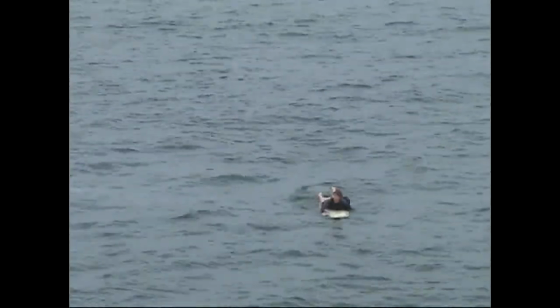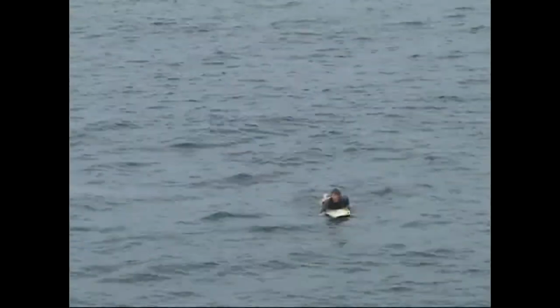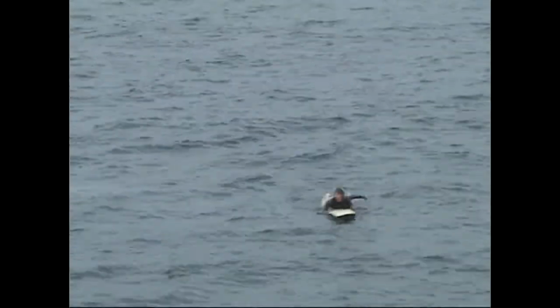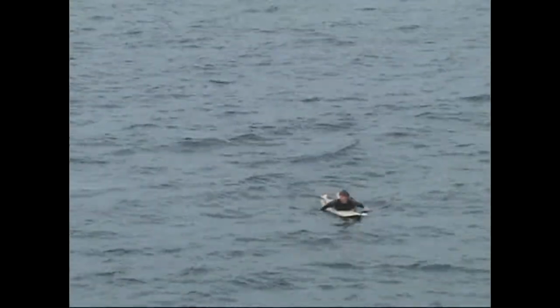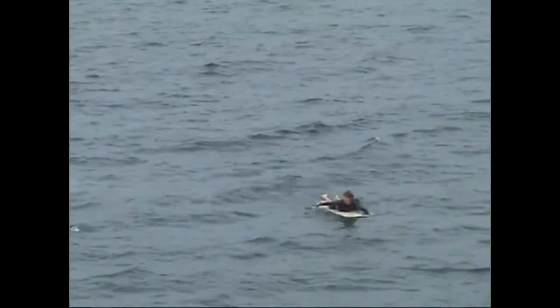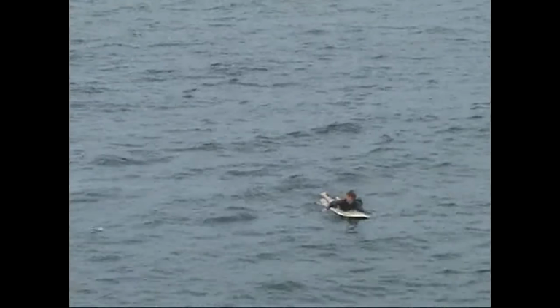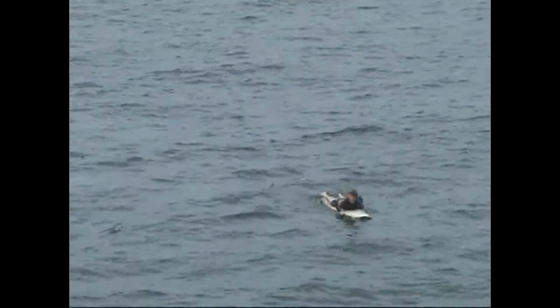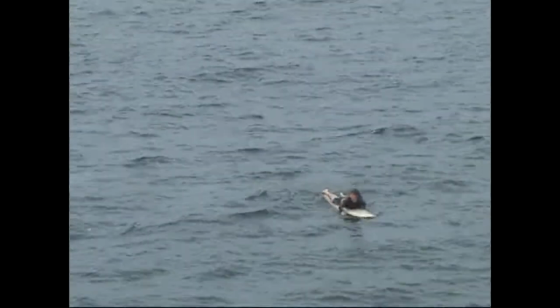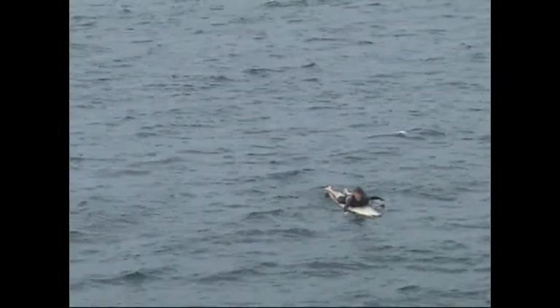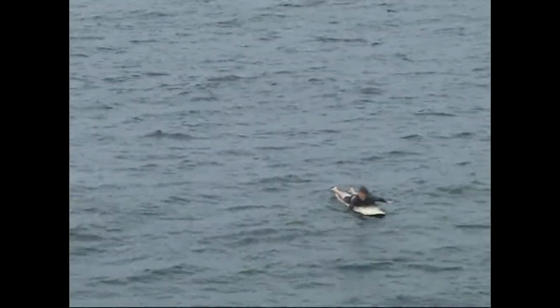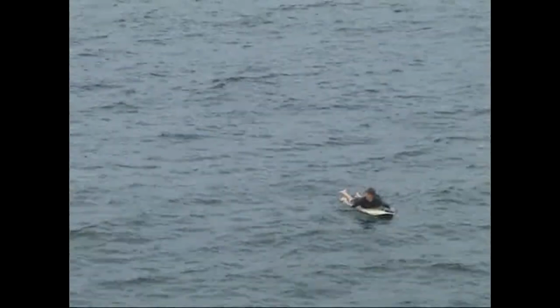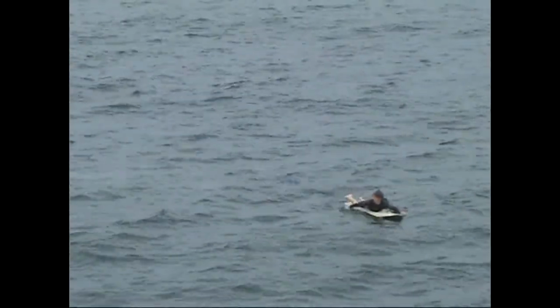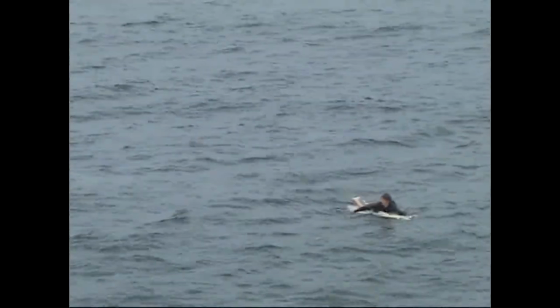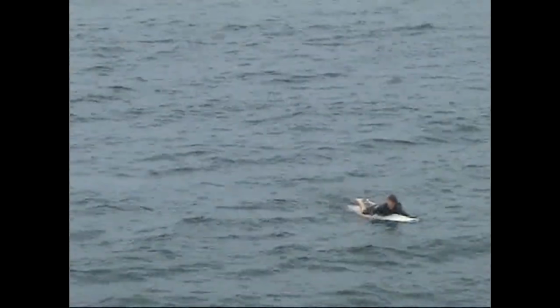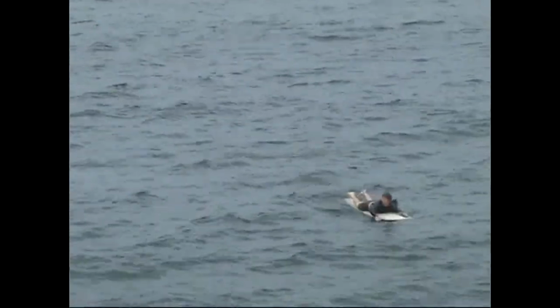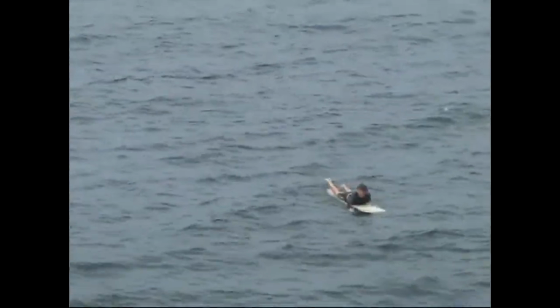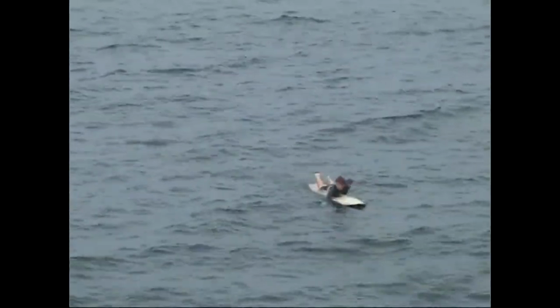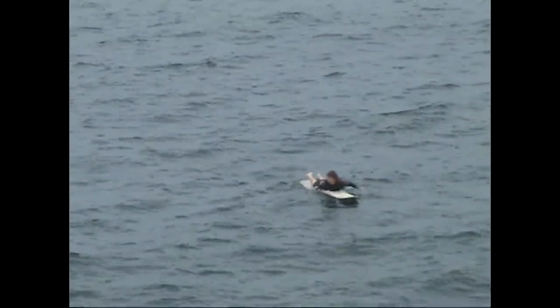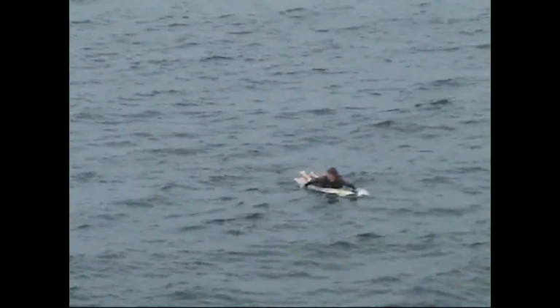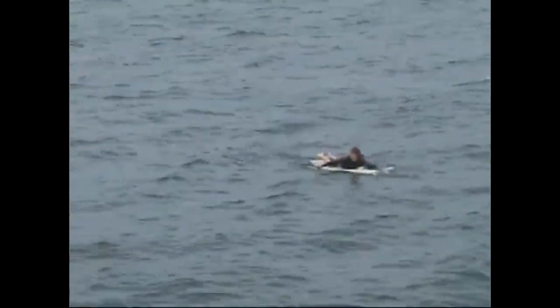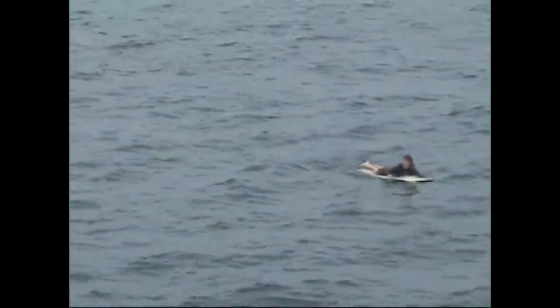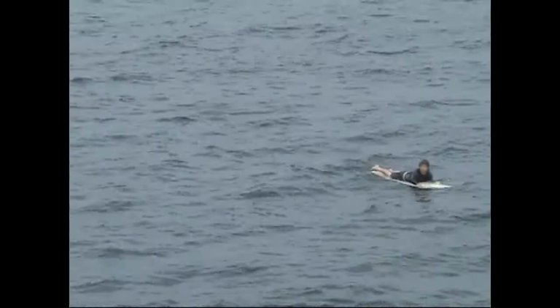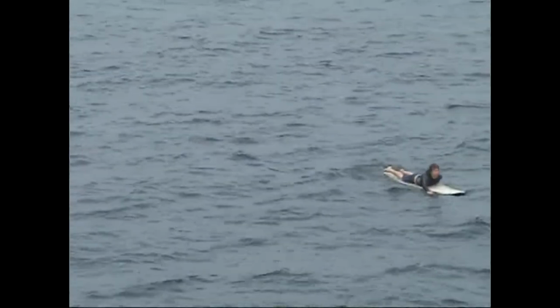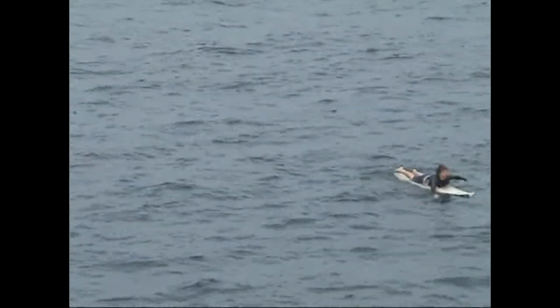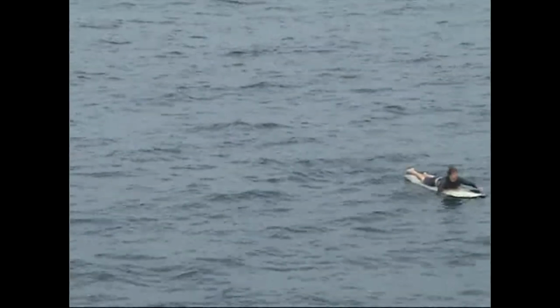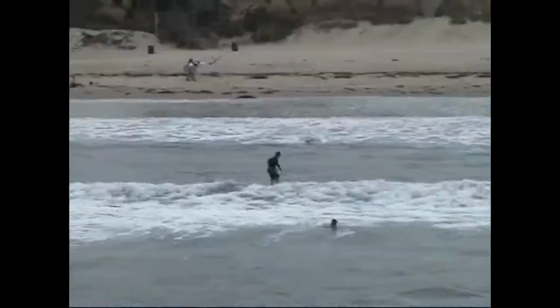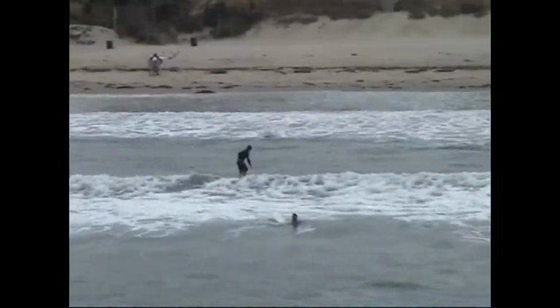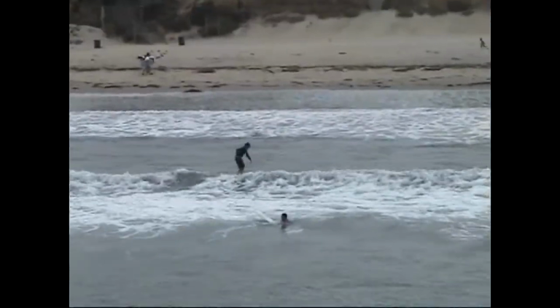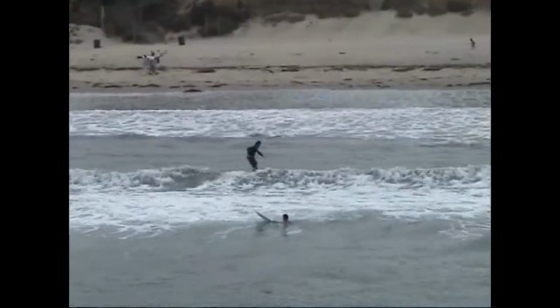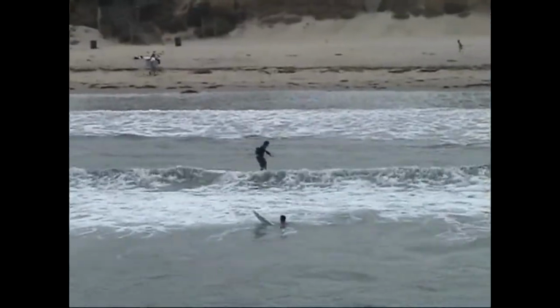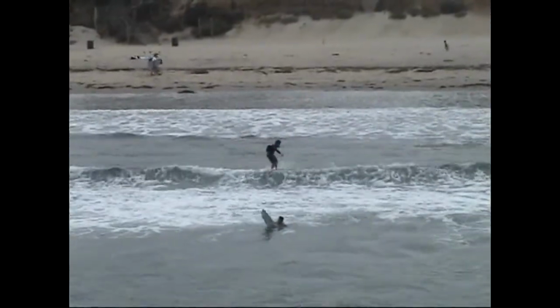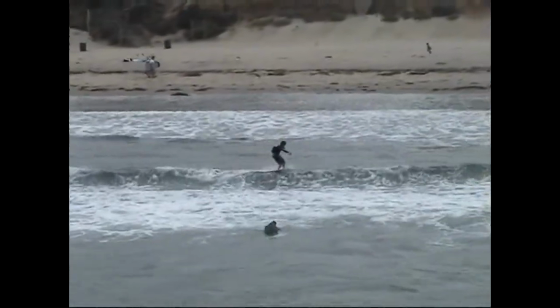Now that the service is over, the surfer is starting to paddle back in towards the shore, where he will catch a wave and ride it into the beach.